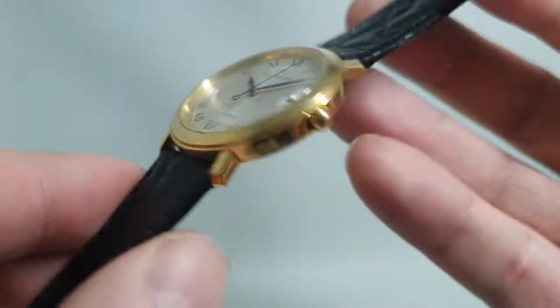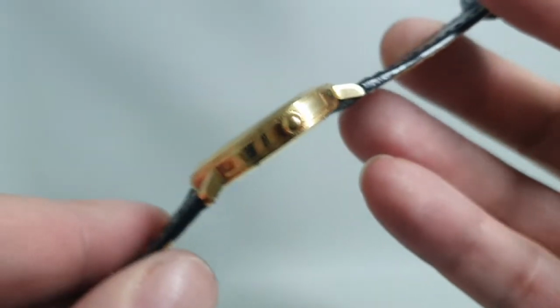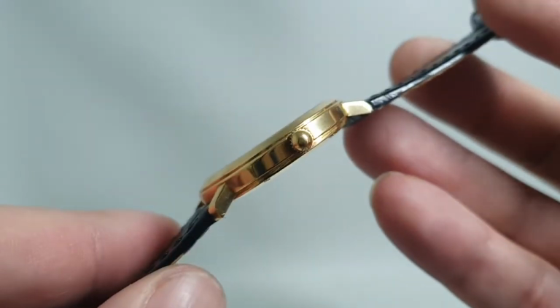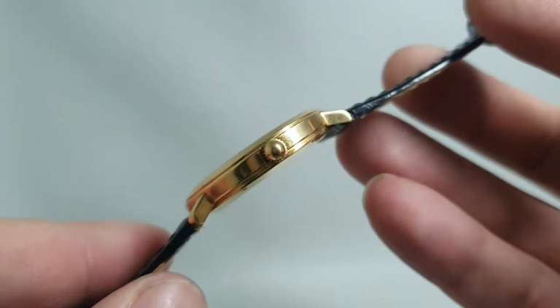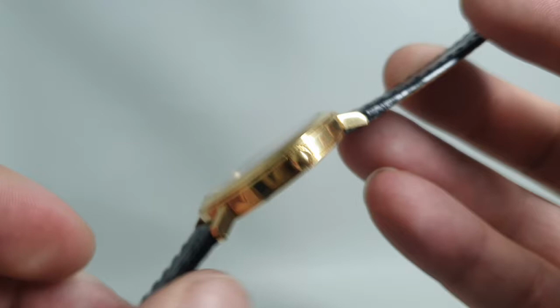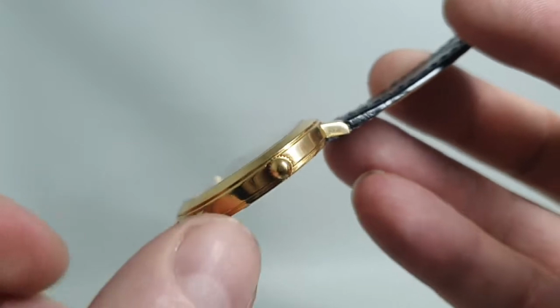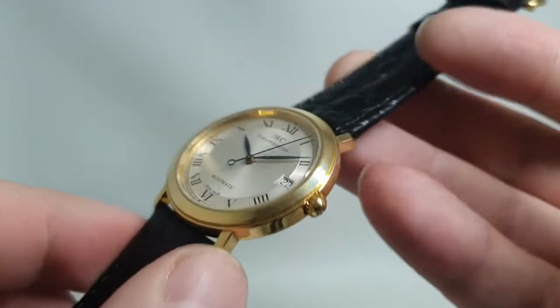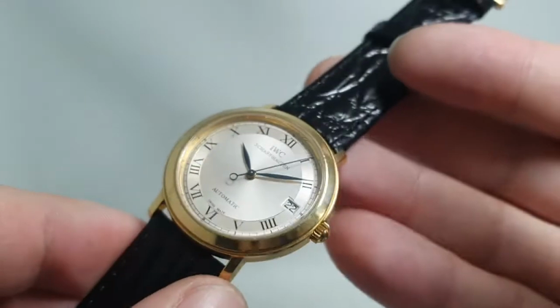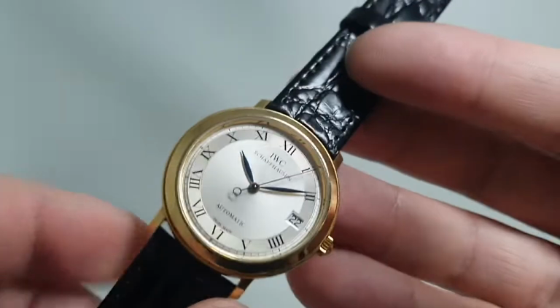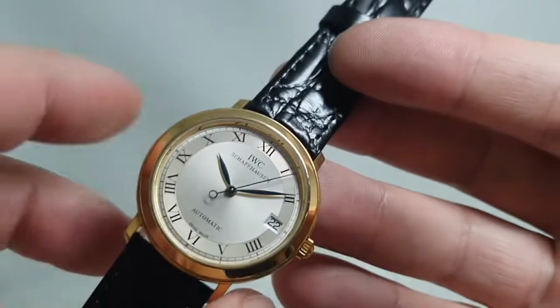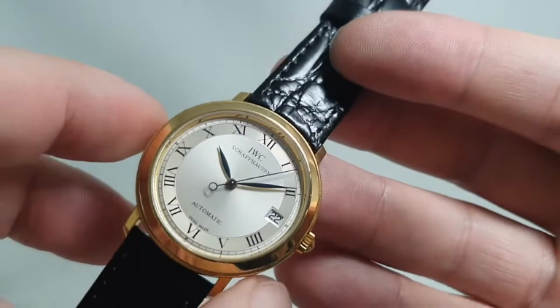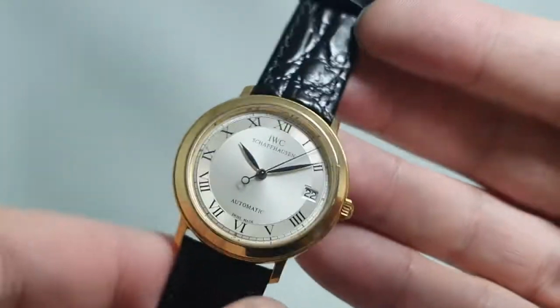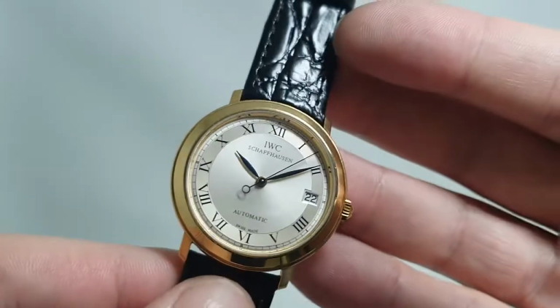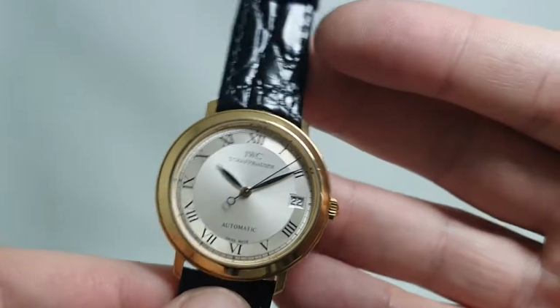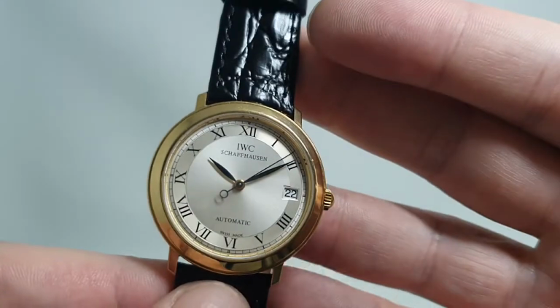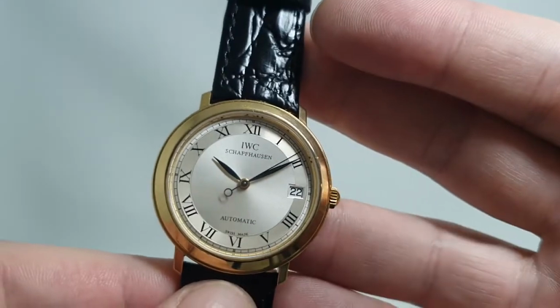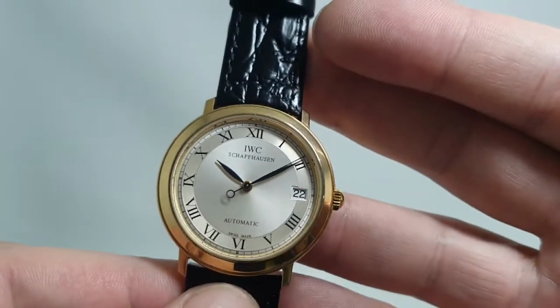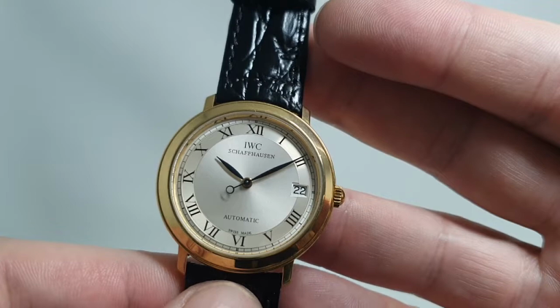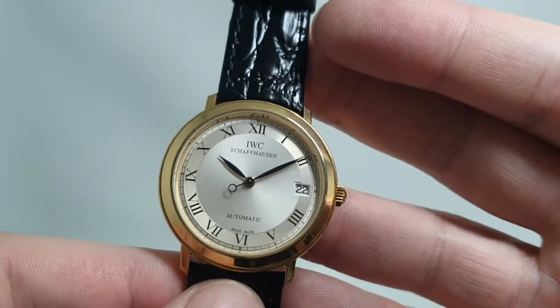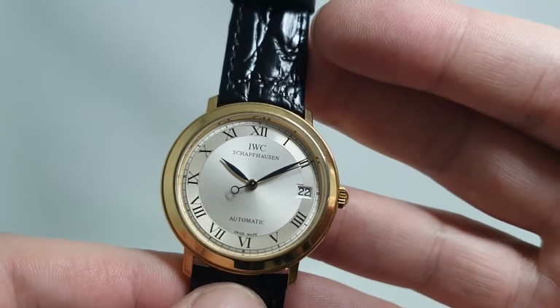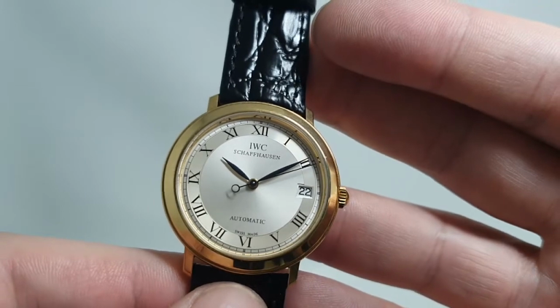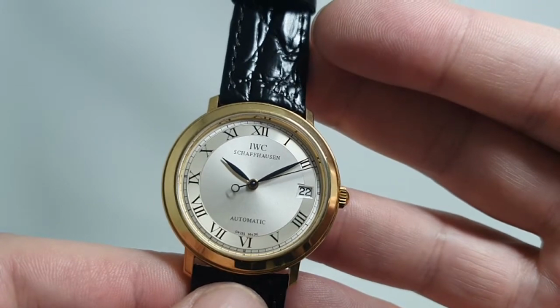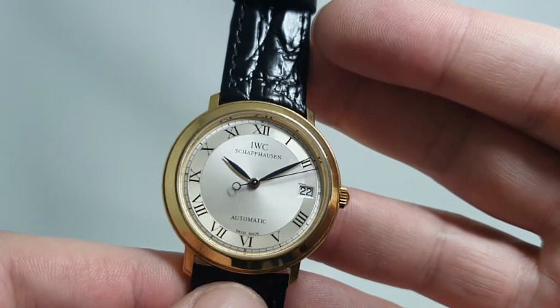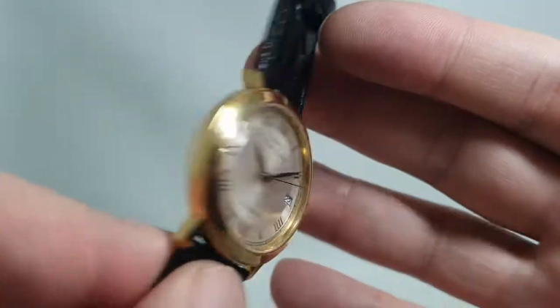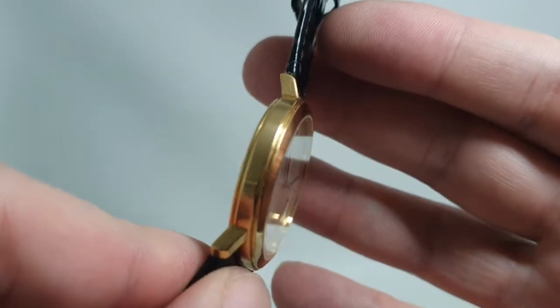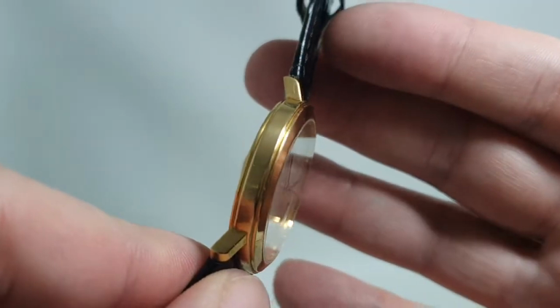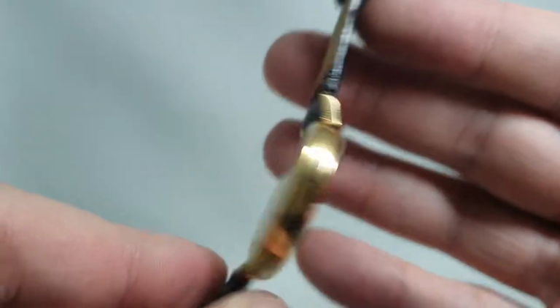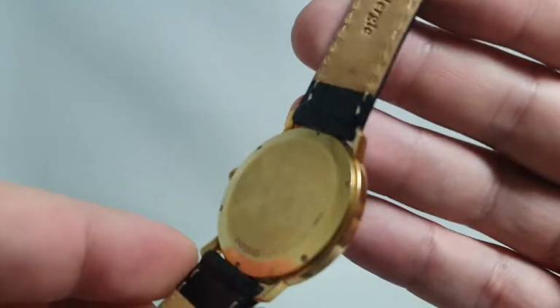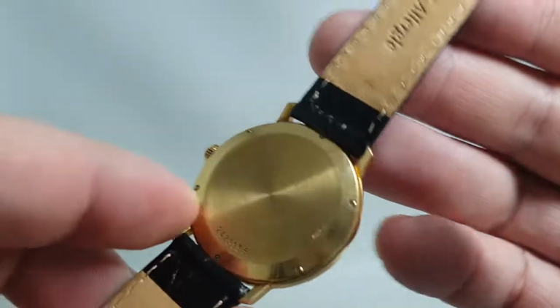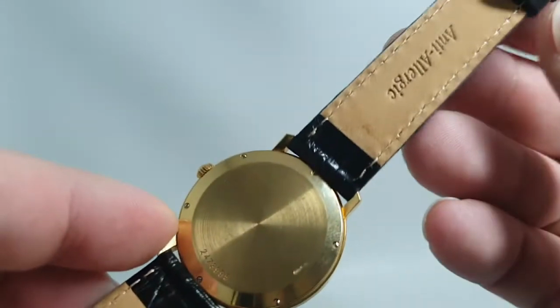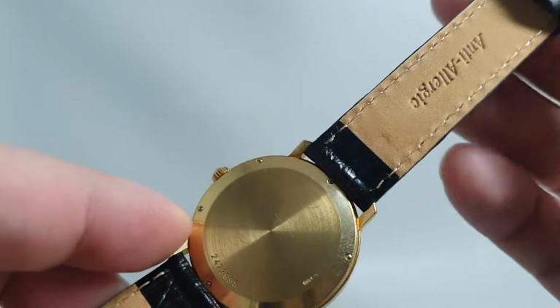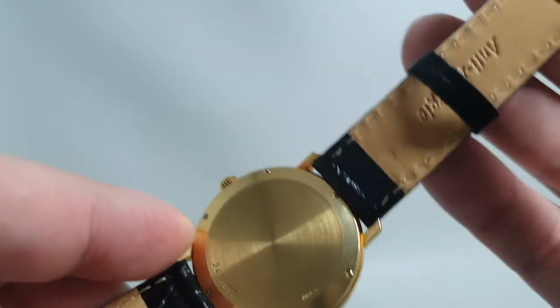This is a slim six and a half millimeter roughly case, 35 millimeters wide, discreet, simple three-hand watch with calendar, 18 karat gold case, with a full case back as well.